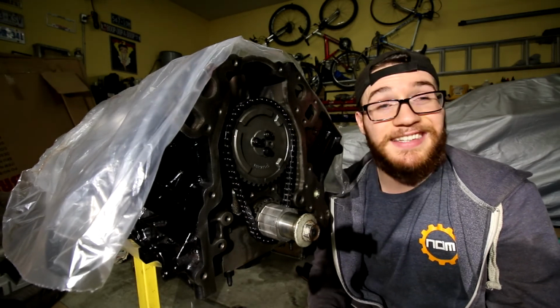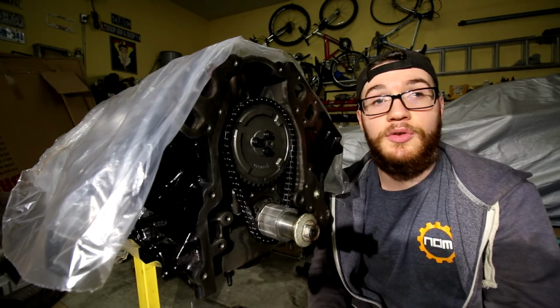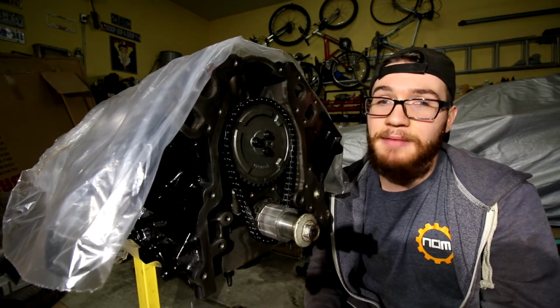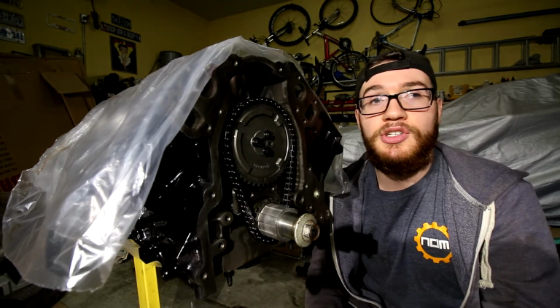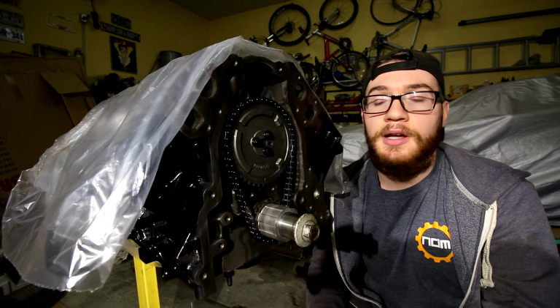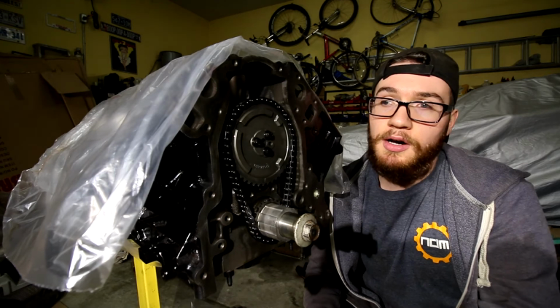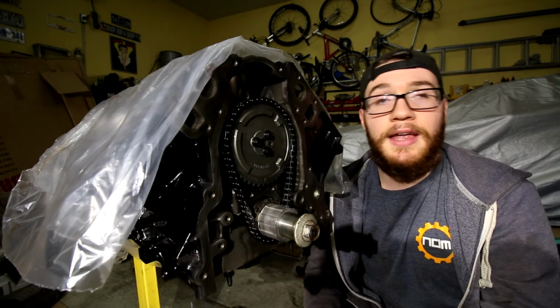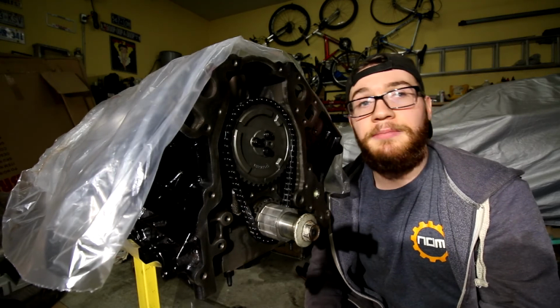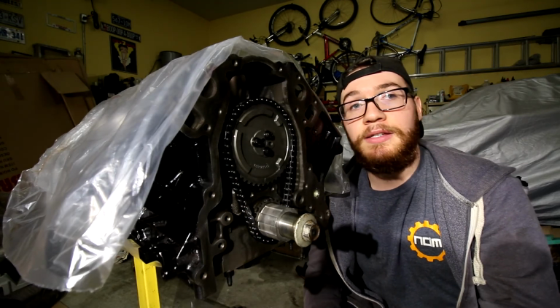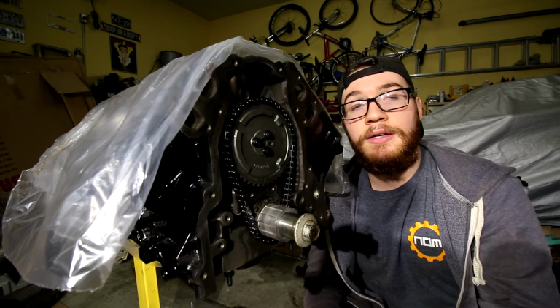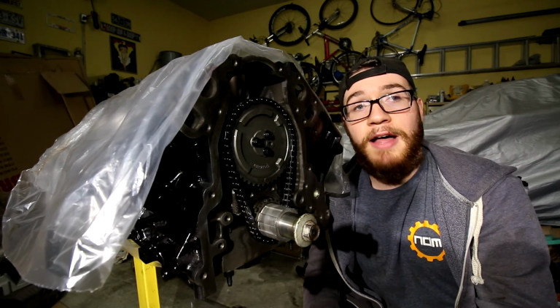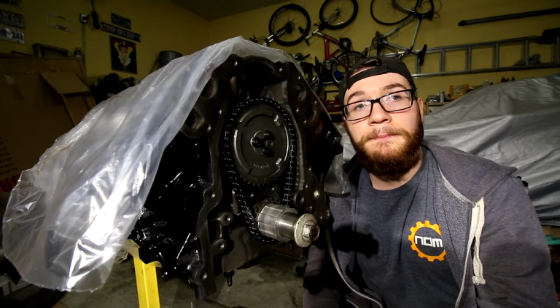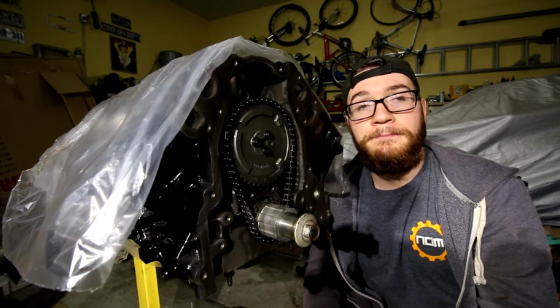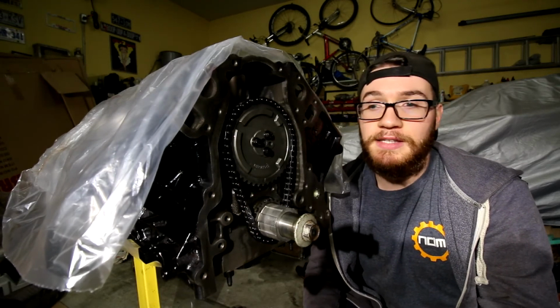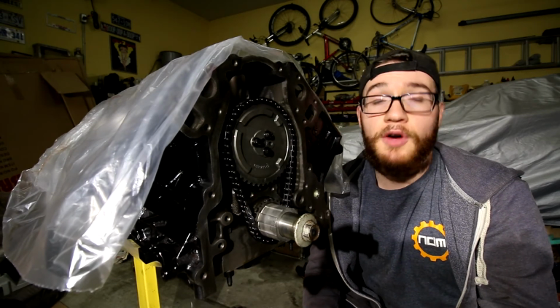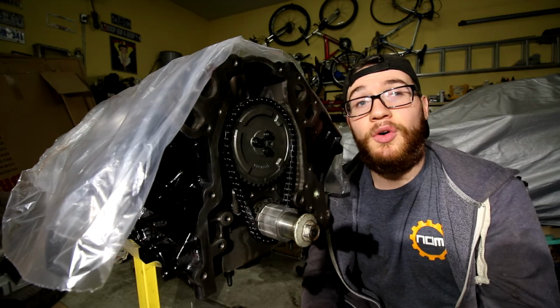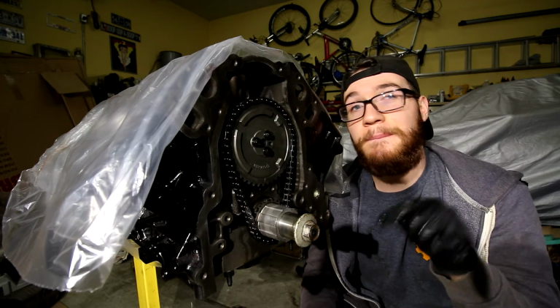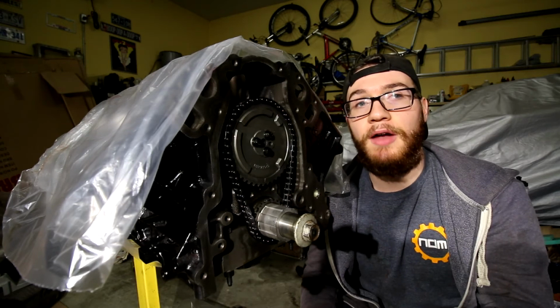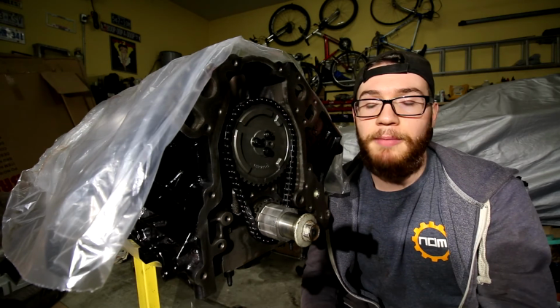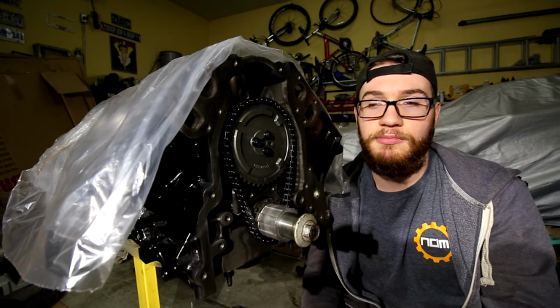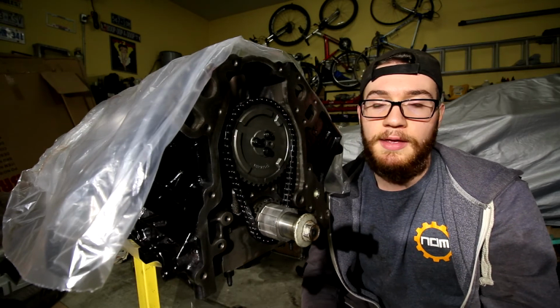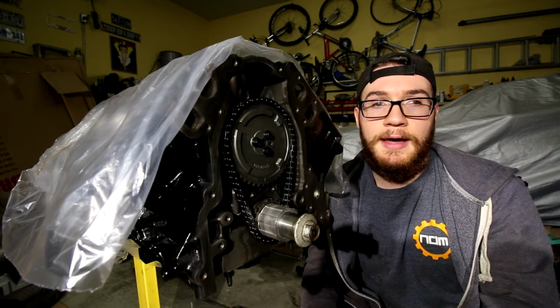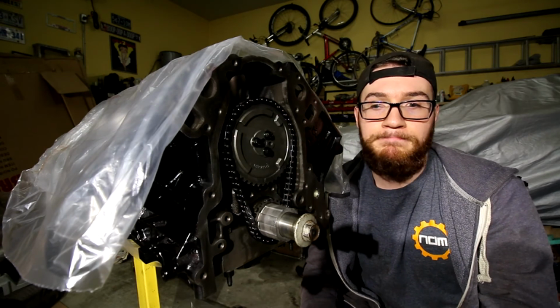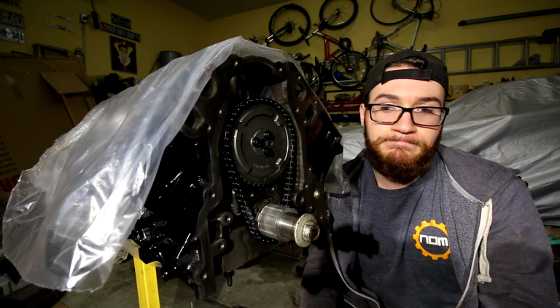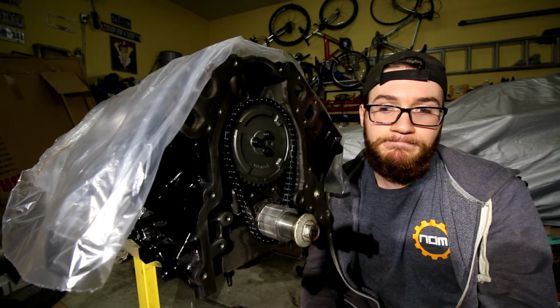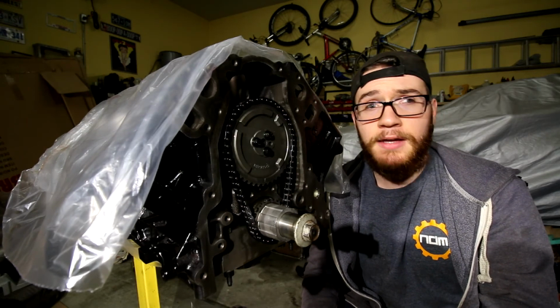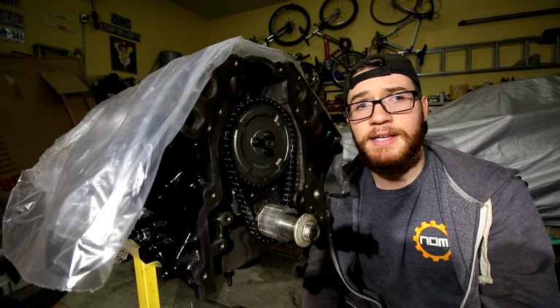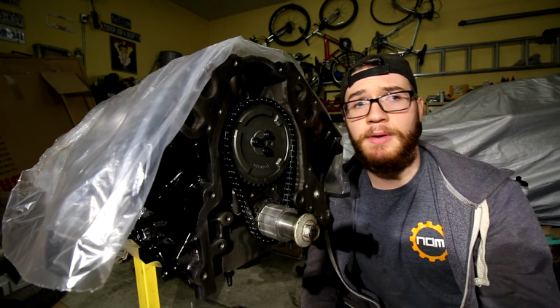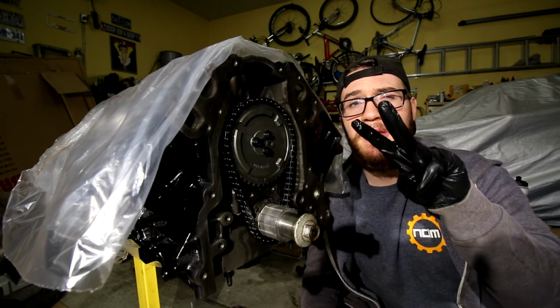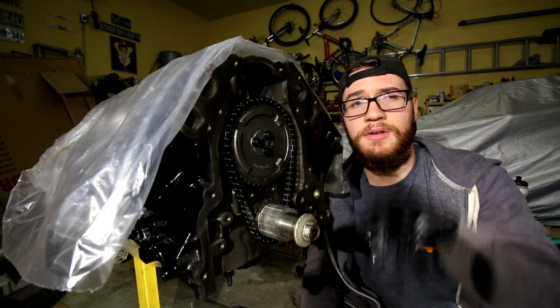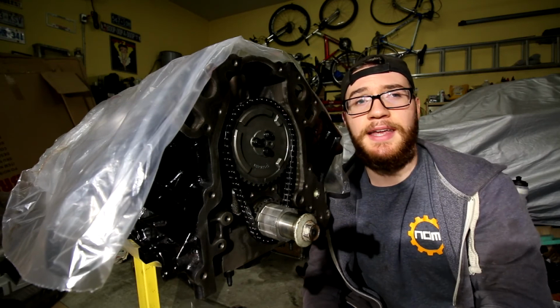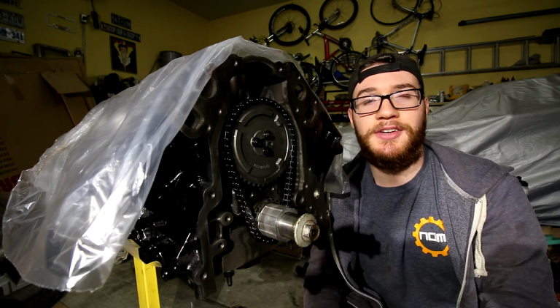That's how you time an engine on an LS-based platform. Hope you guys like this video. If you have any questions, put them down in the comment section below. We'll see you guys in the next one. Peace out. Stay classy, crew.